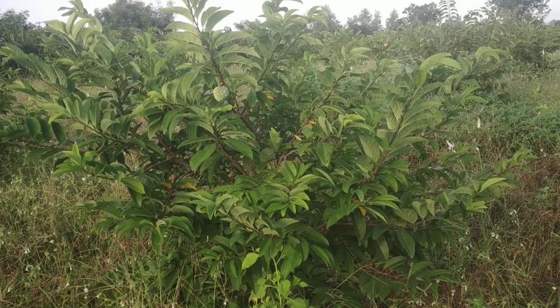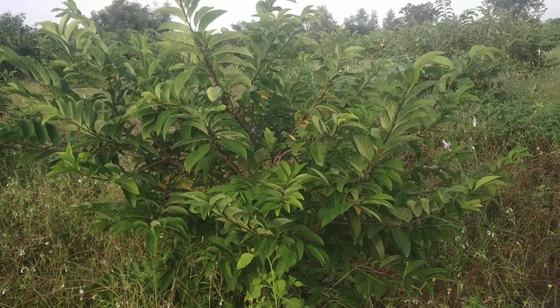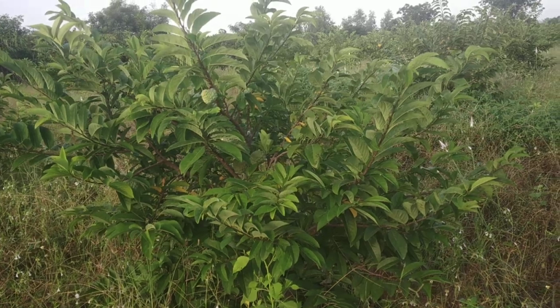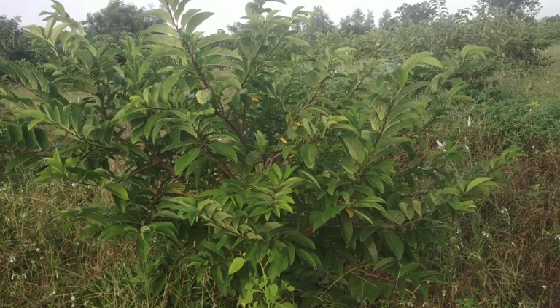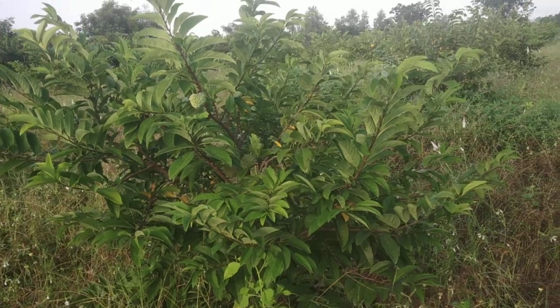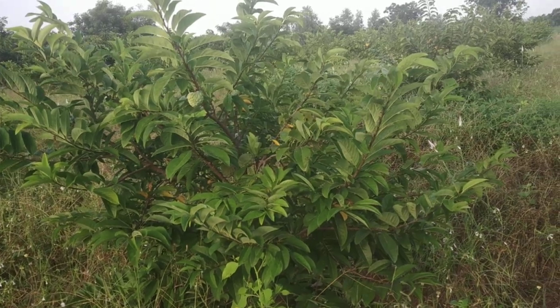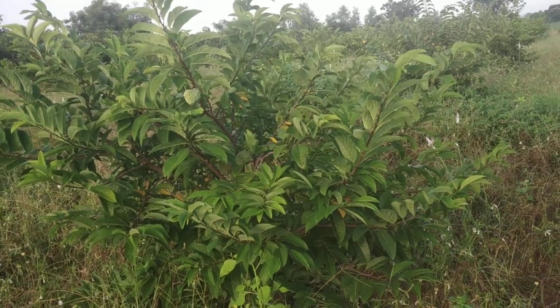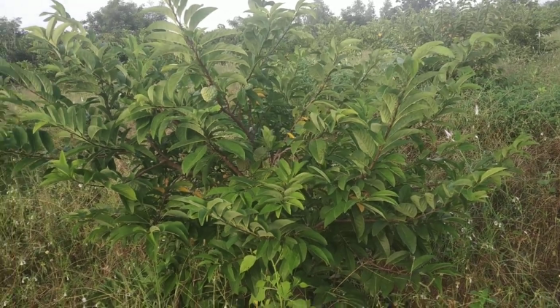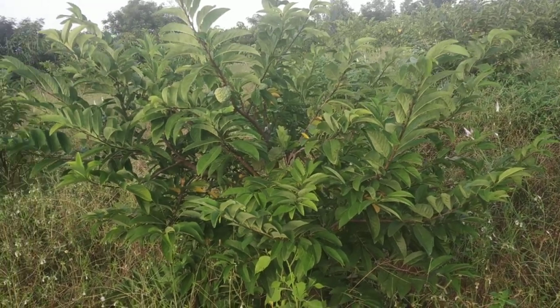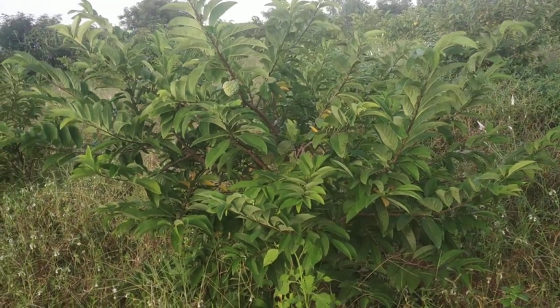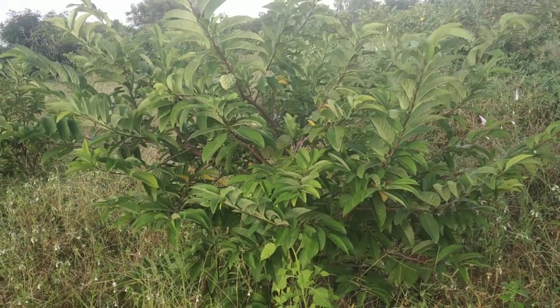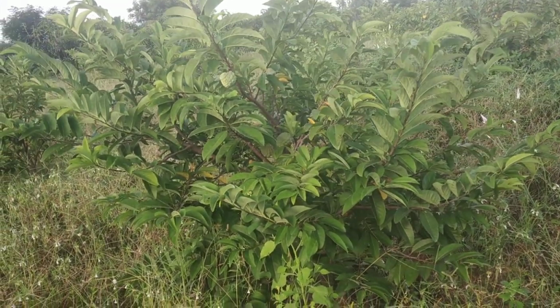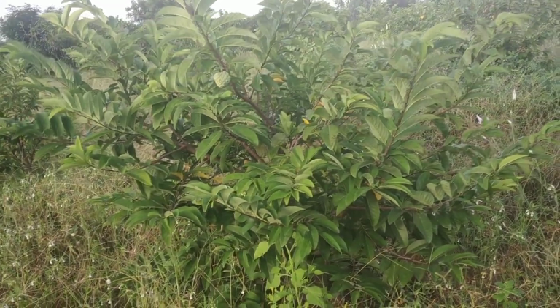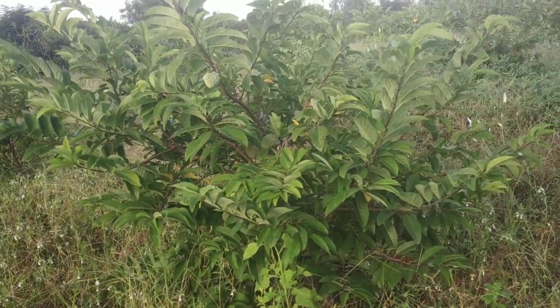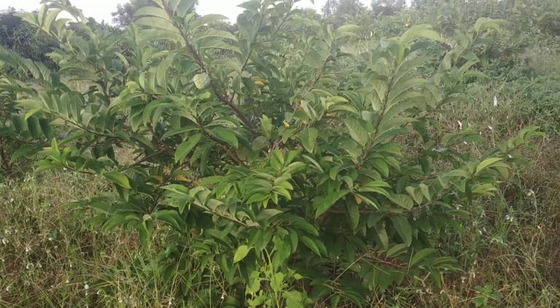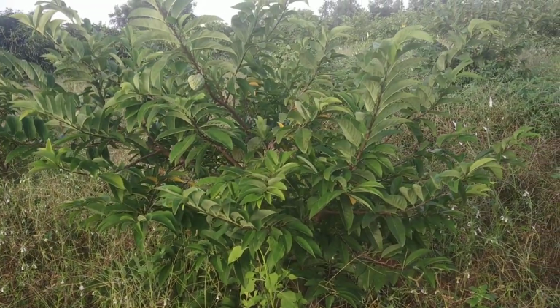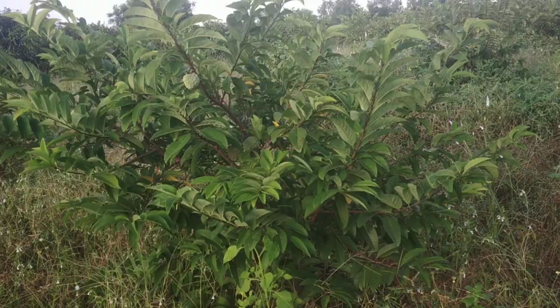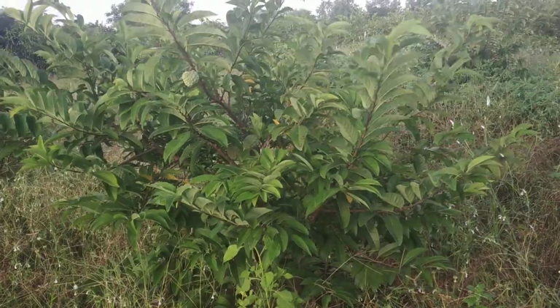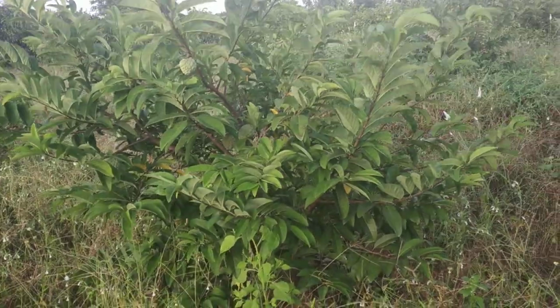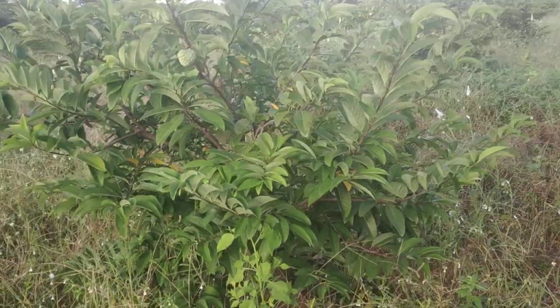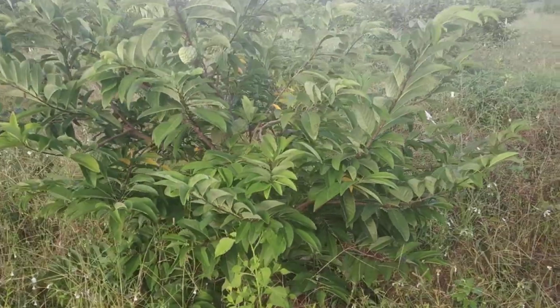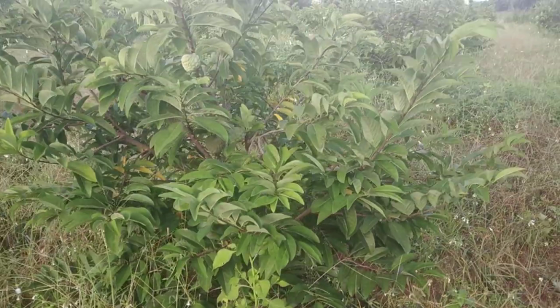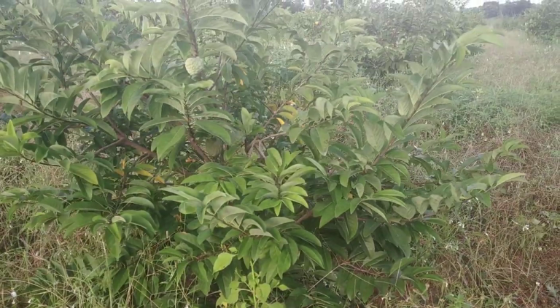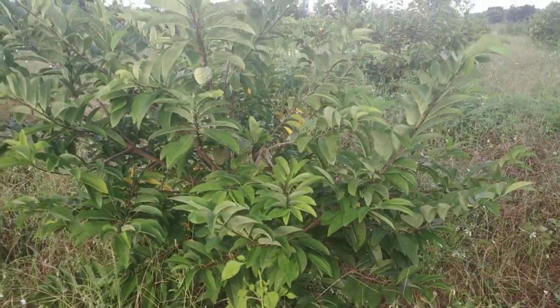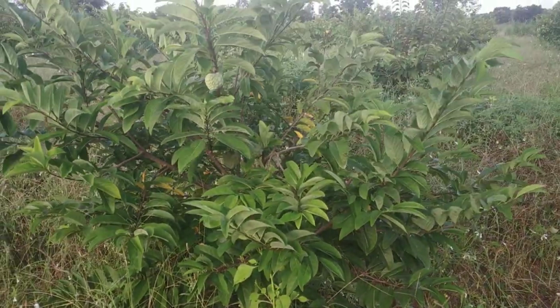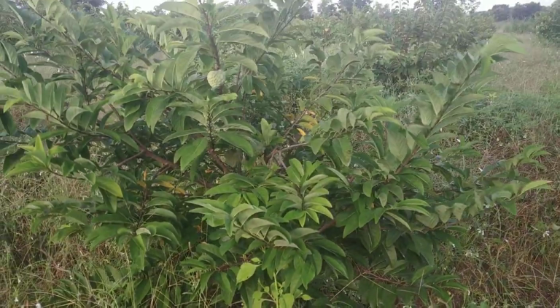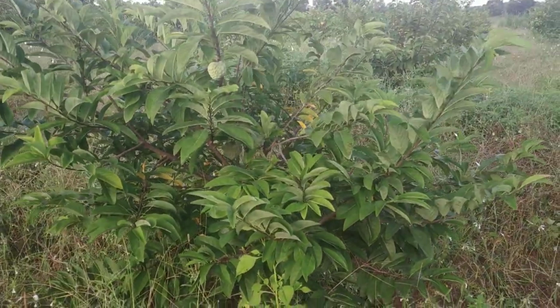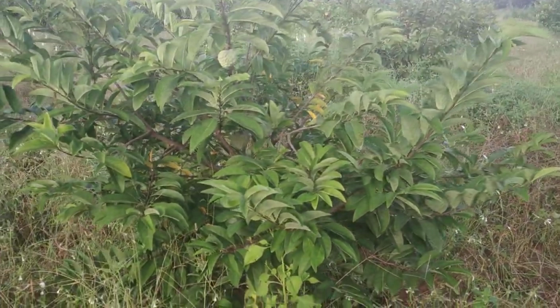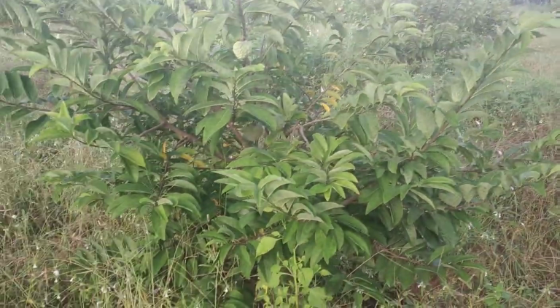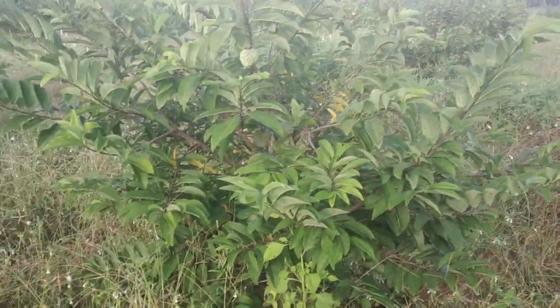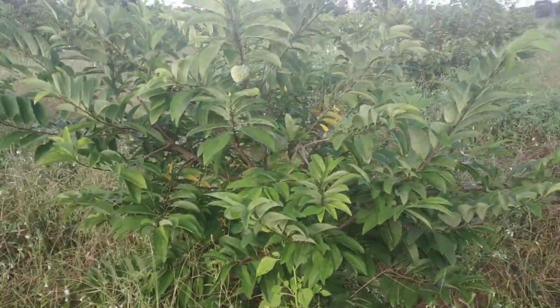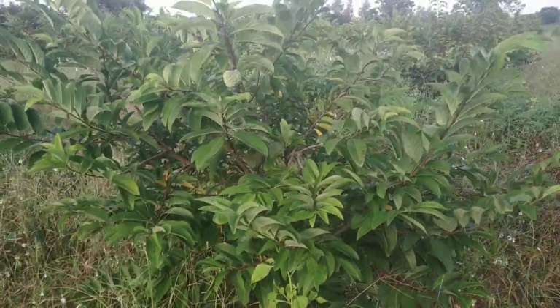This is the grafted balanagar plant, which is three years old. We will count the fruit setting on this healthy plant.